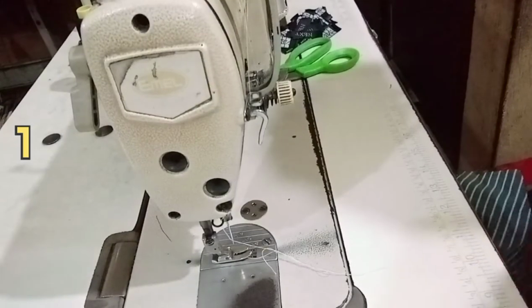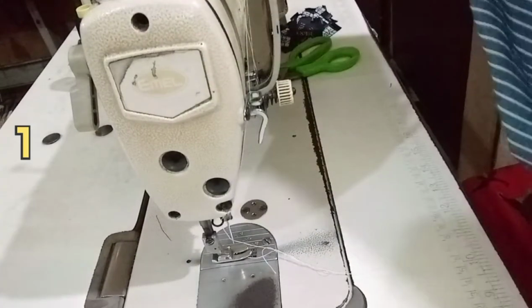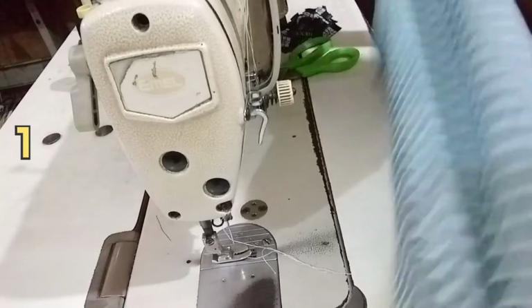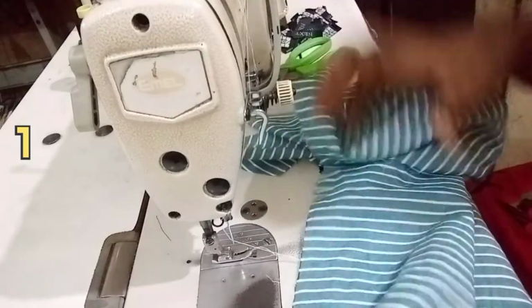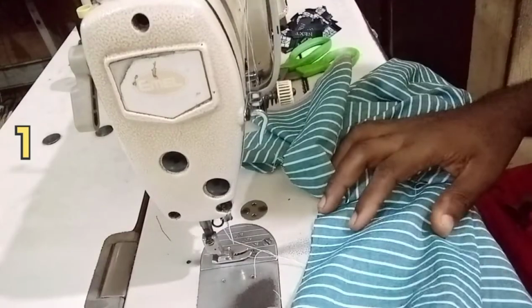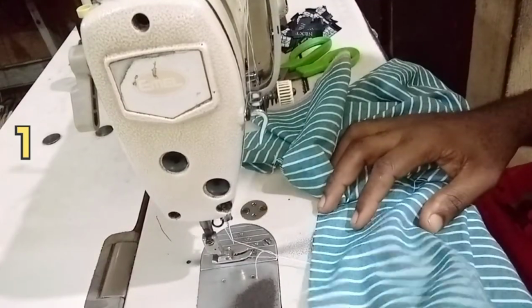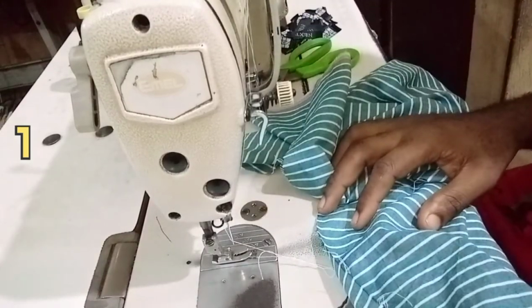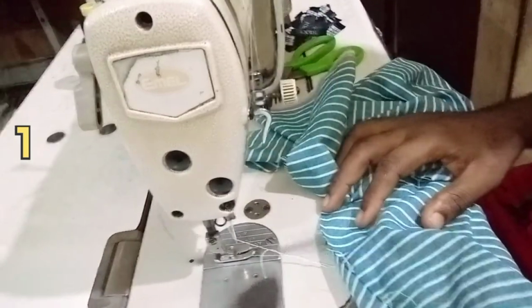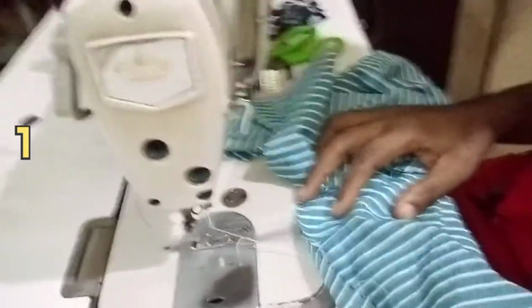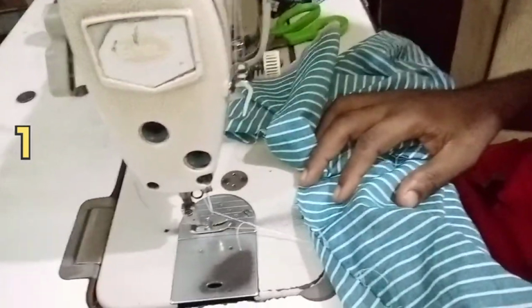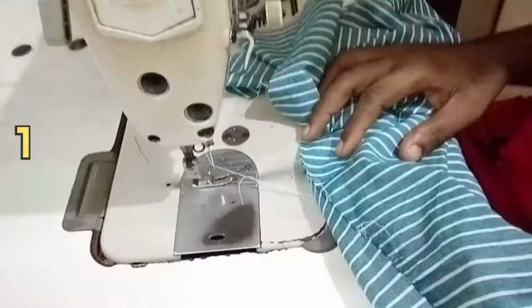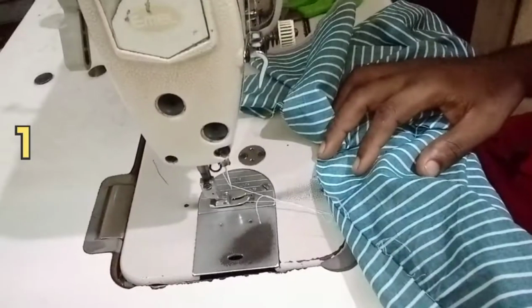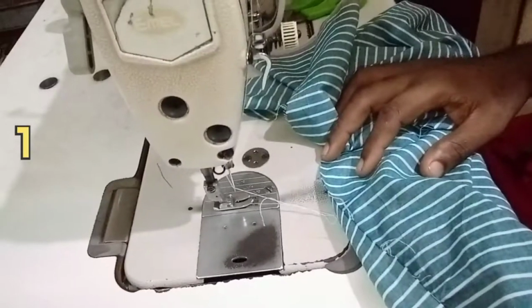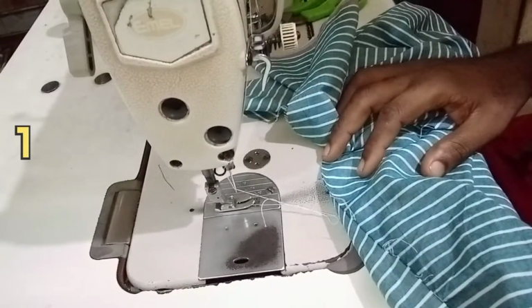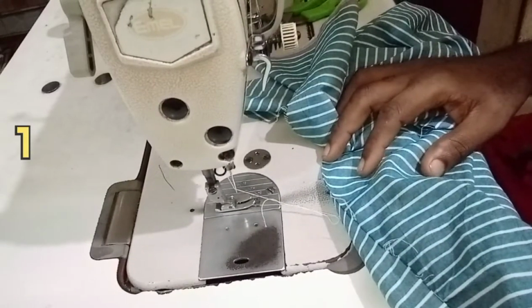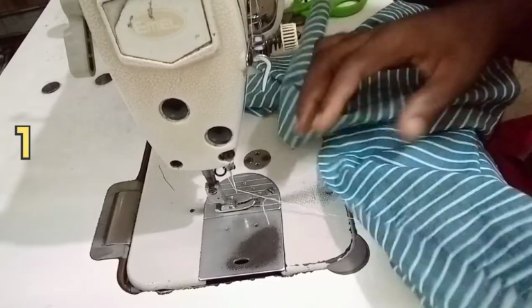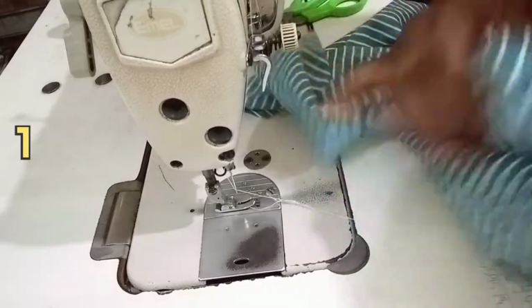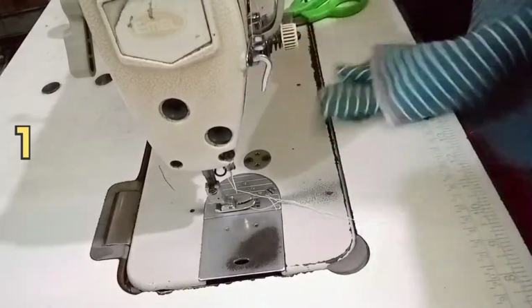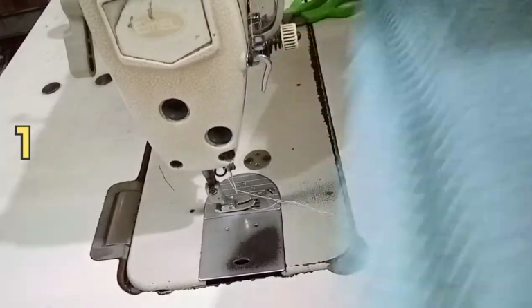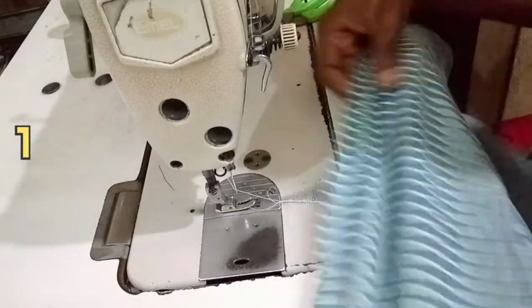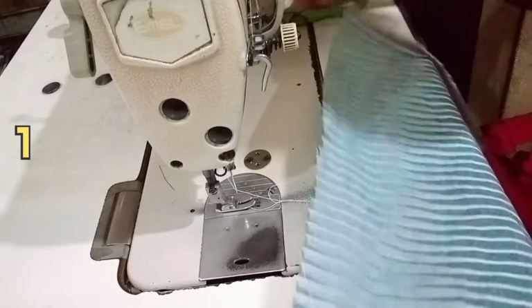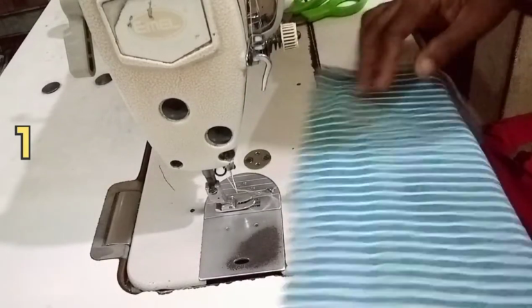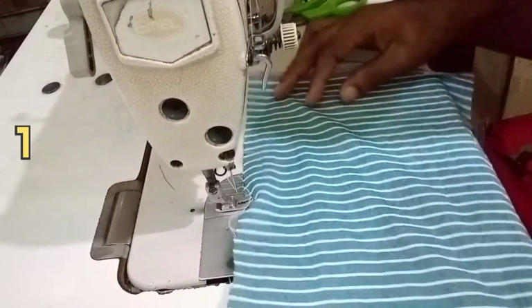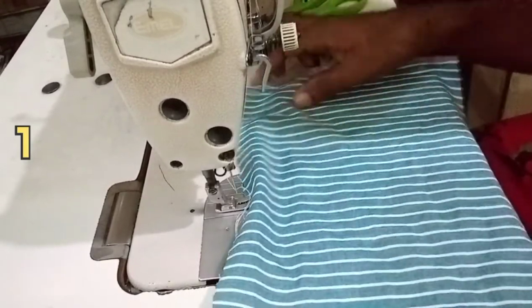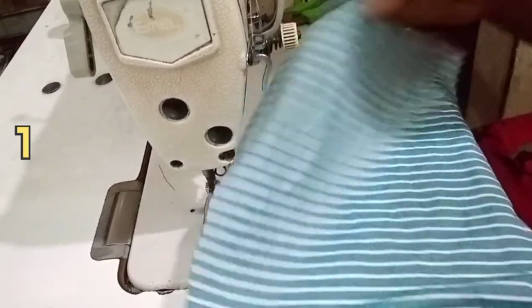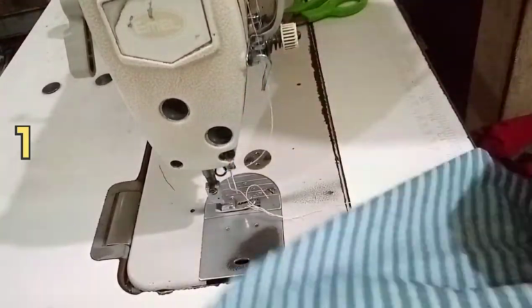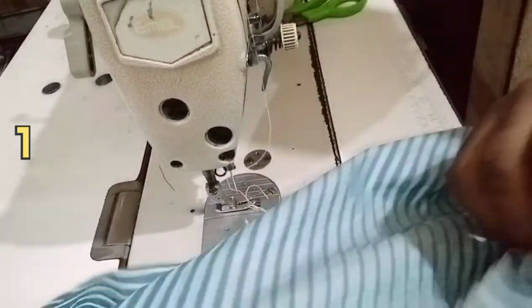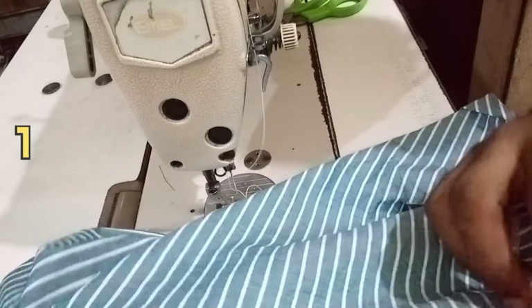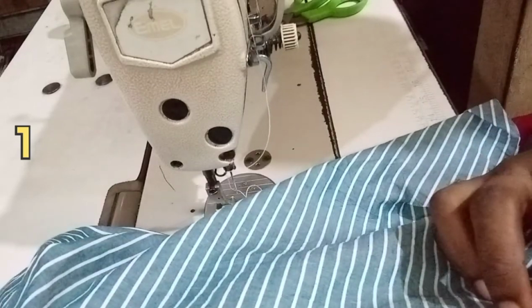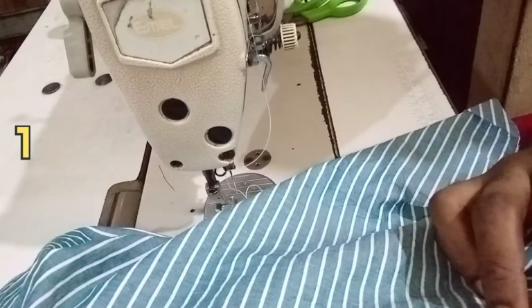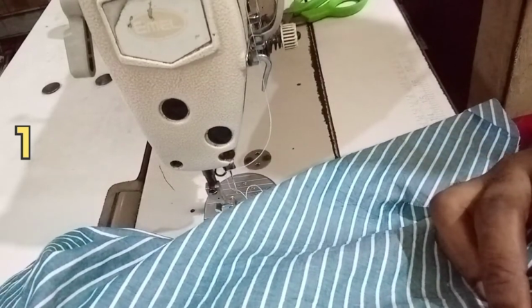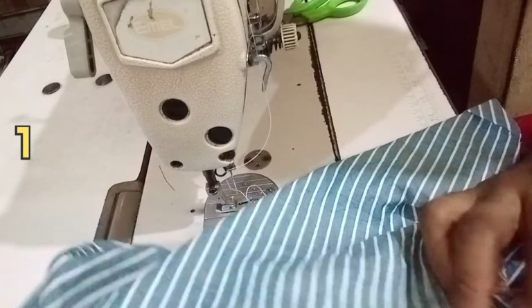Hello and welcome to another video tutorial from Scales from the Masters. In this video series I'm gonna teach you how to sew a Buster's fly — different ways of sewing a Buster's fly. Without further ado, let's jump right into it.